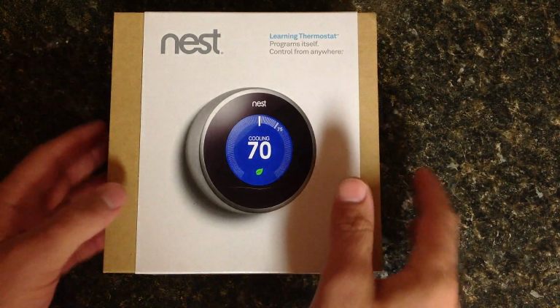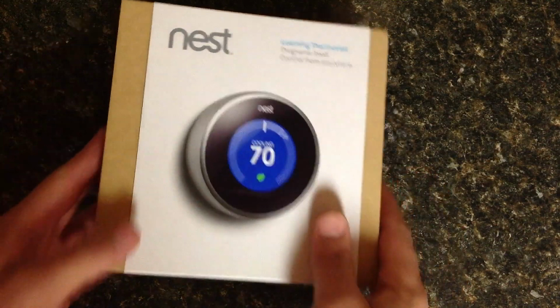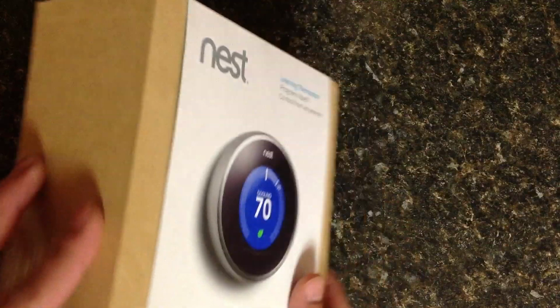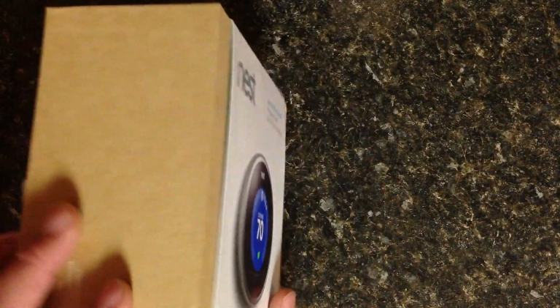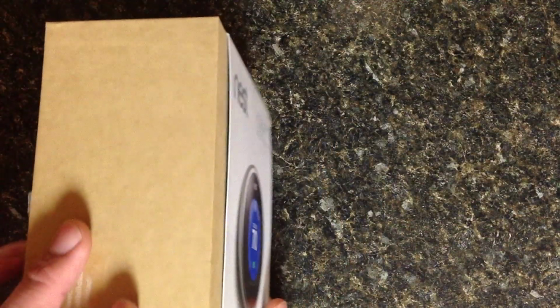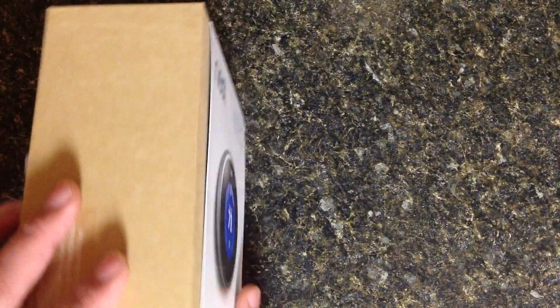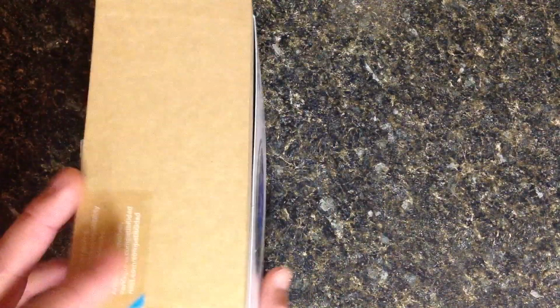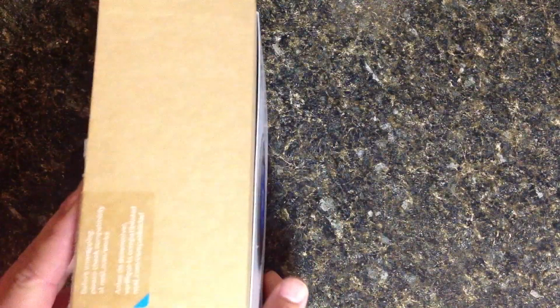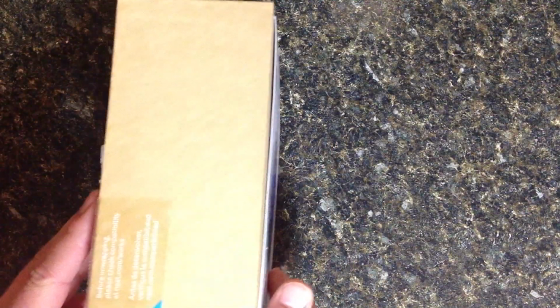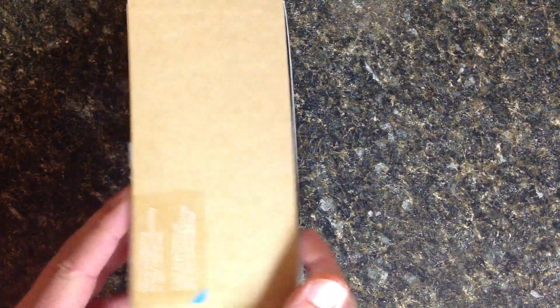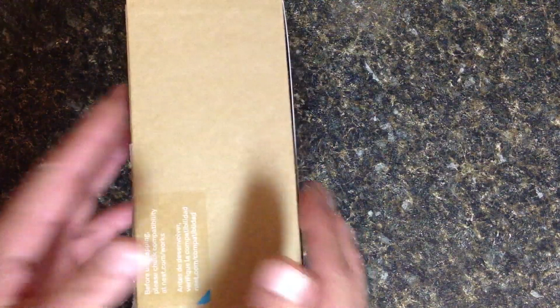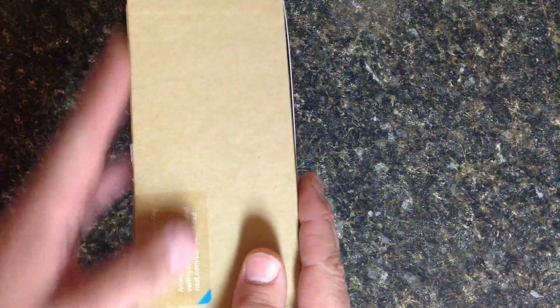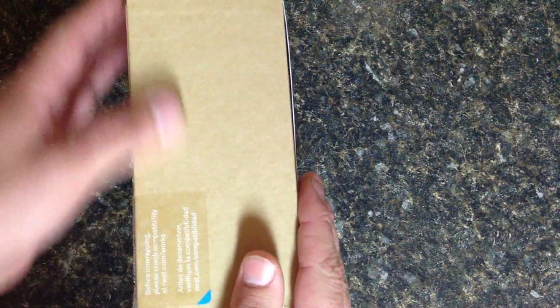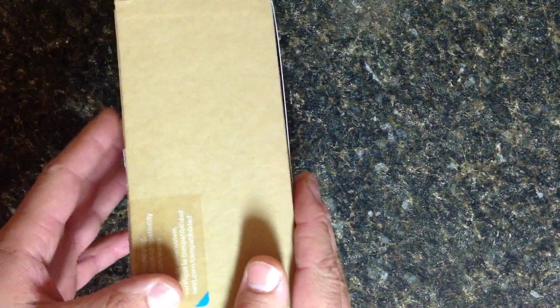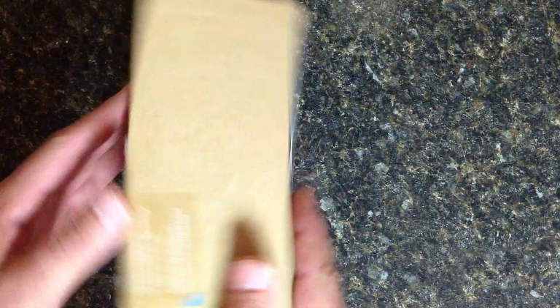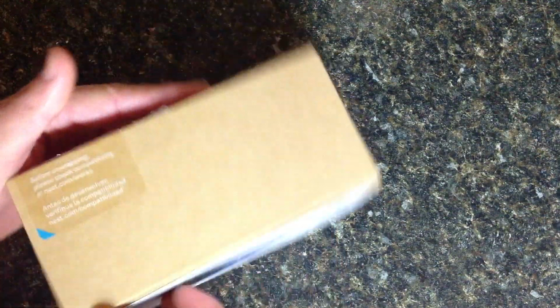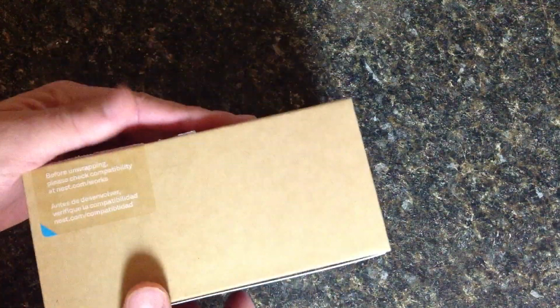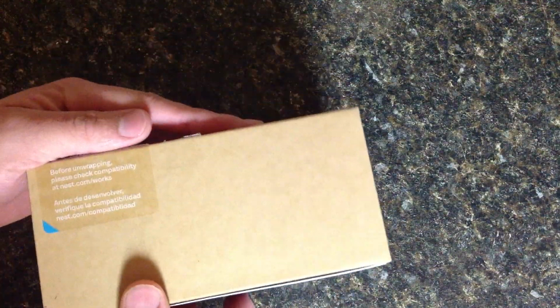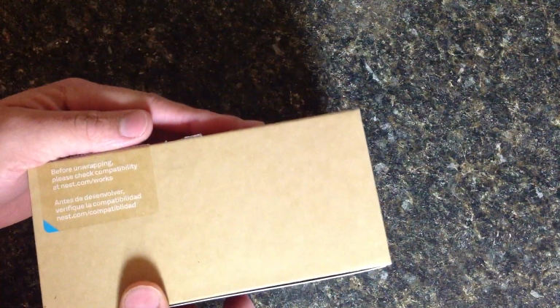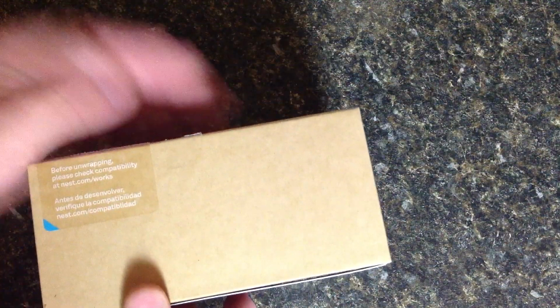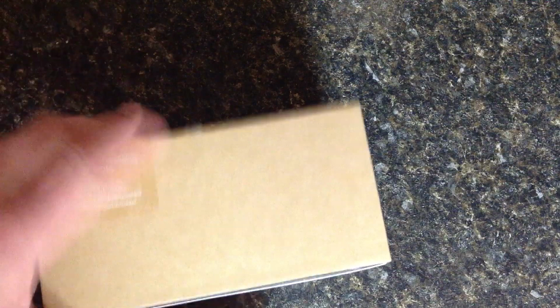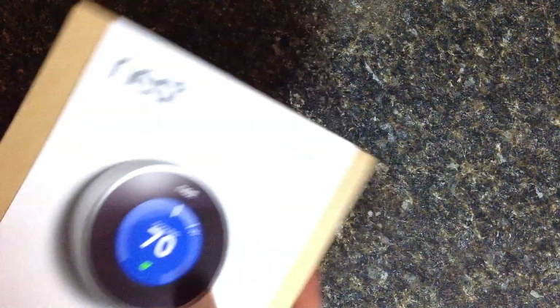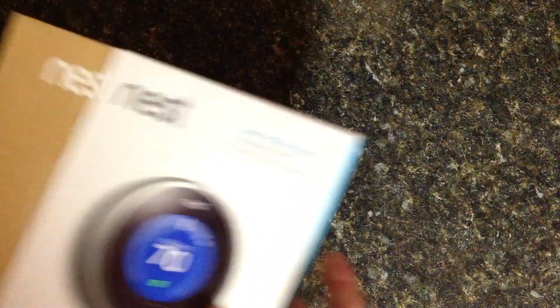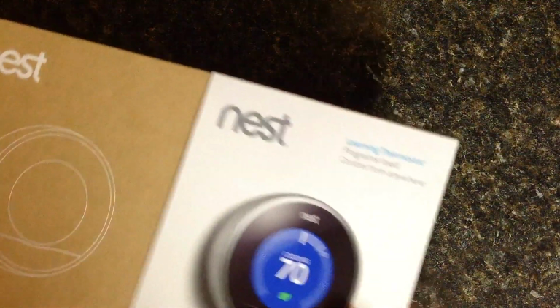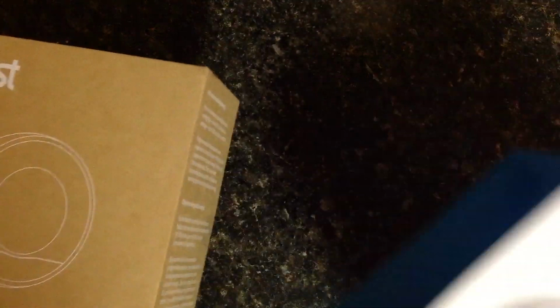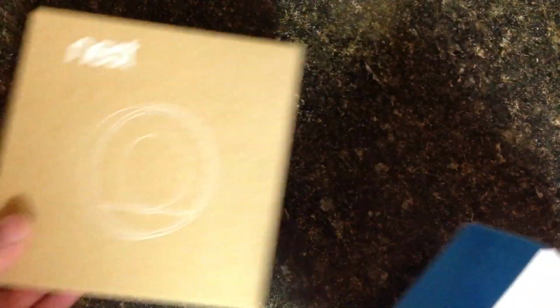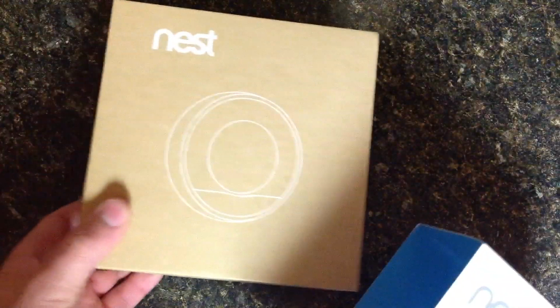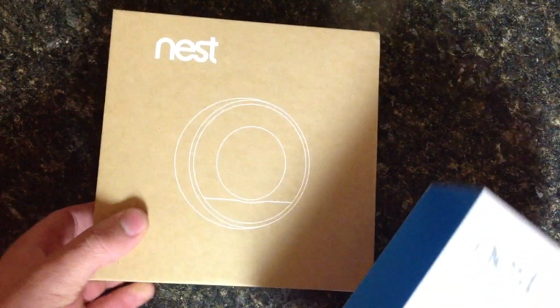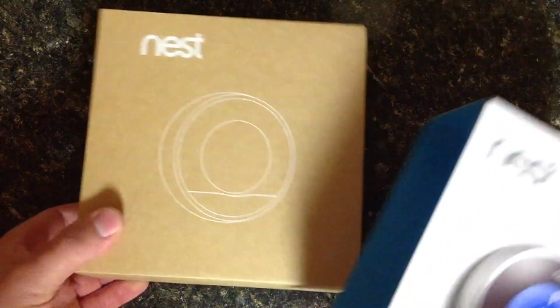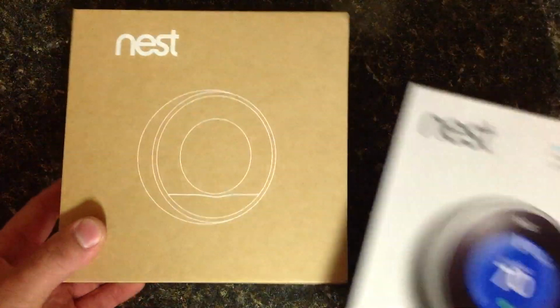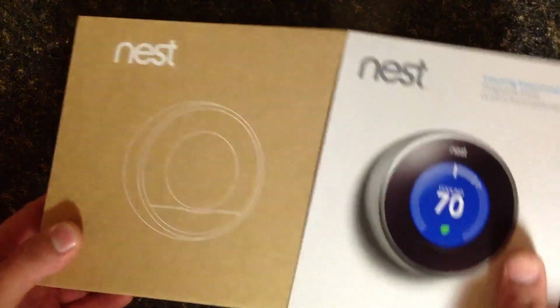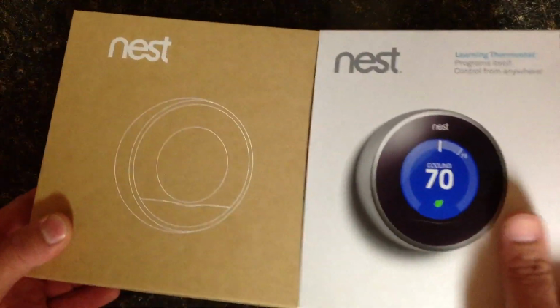I call it an eco-conscious box. It looks to be recycled cardboard, and a very genuinely nice layout. Now I haven't opened this yet - this is how it comes from the store.